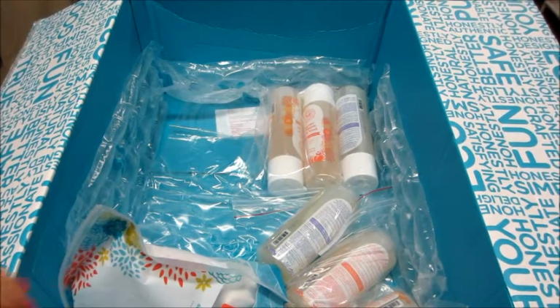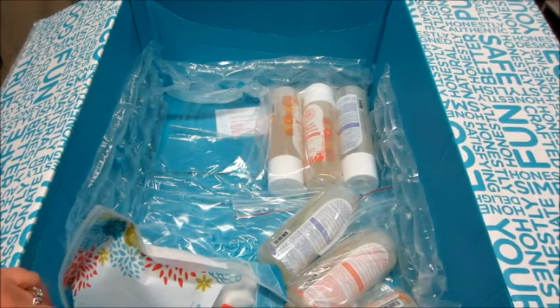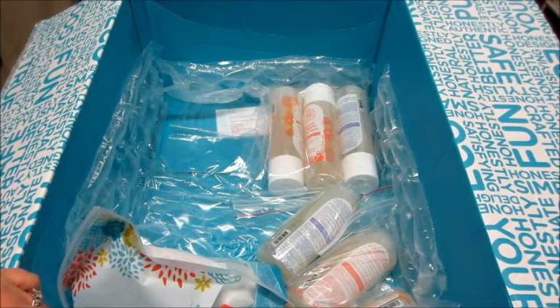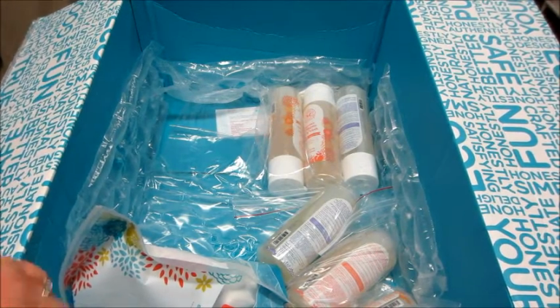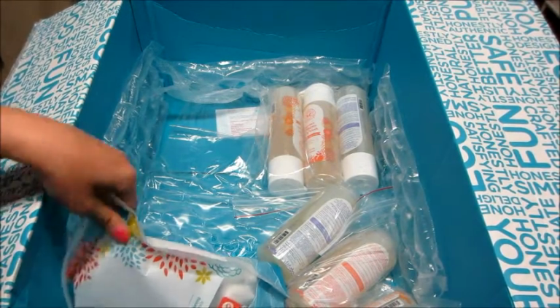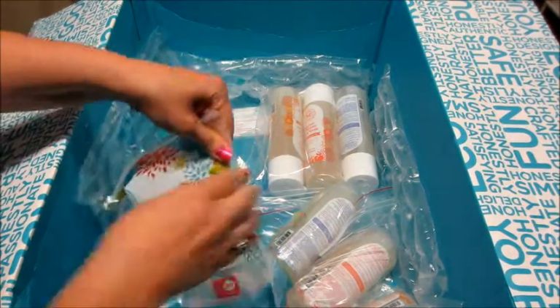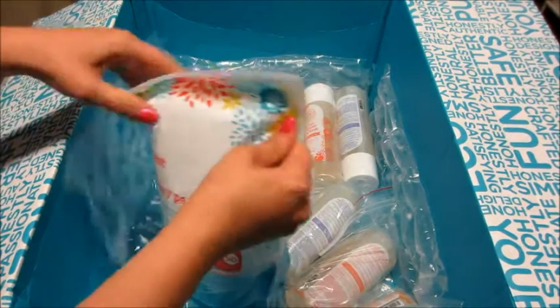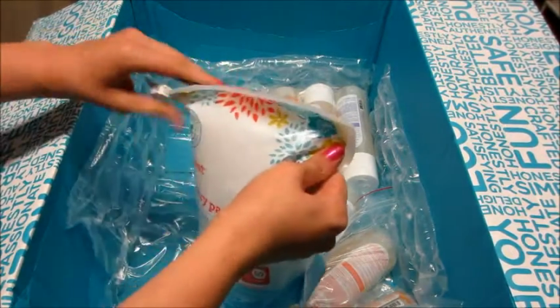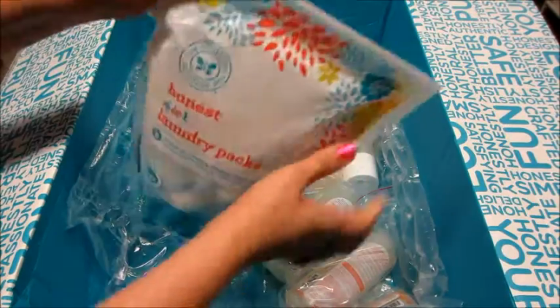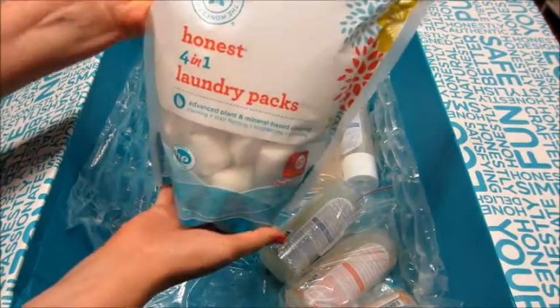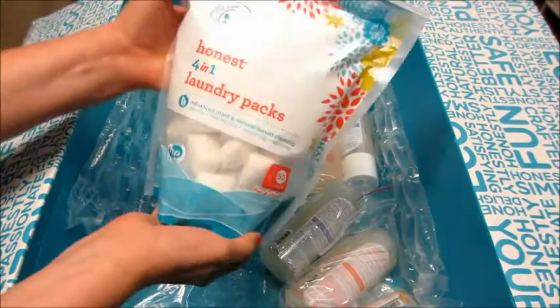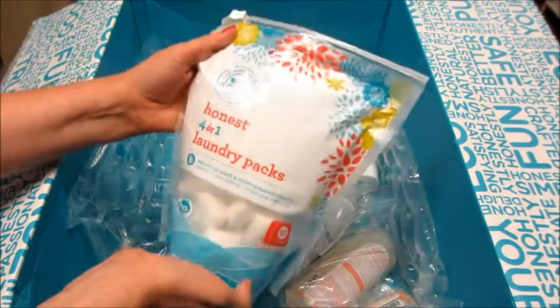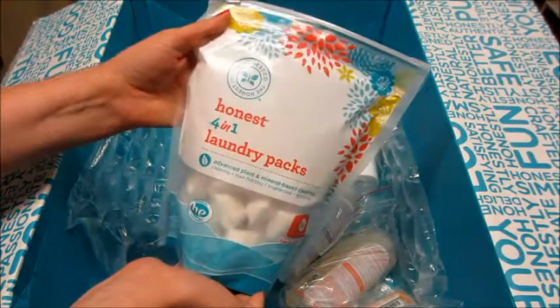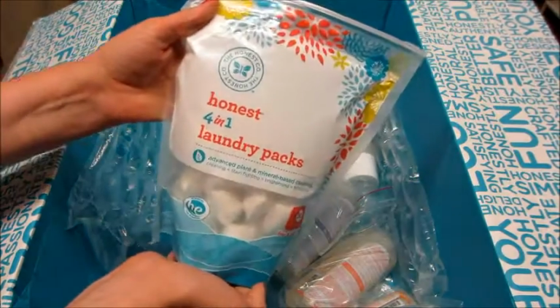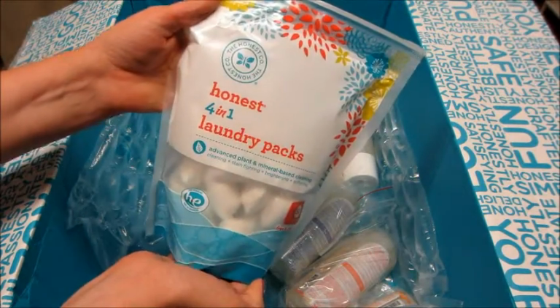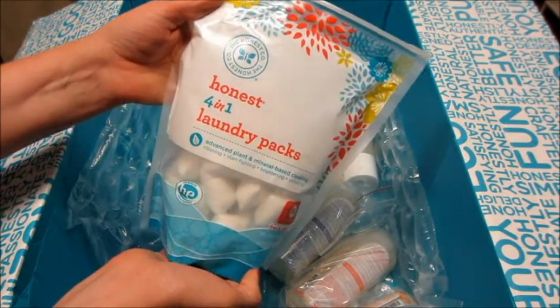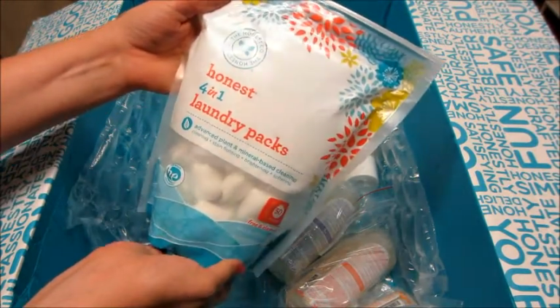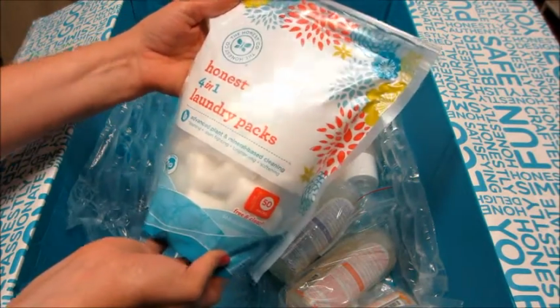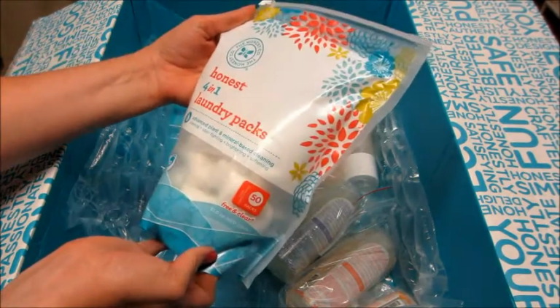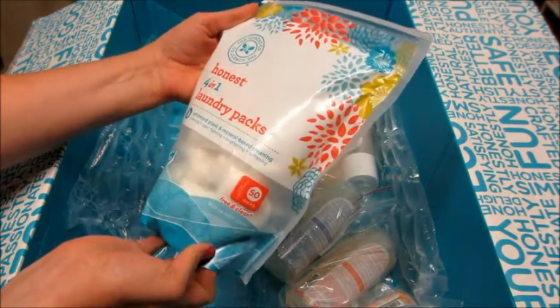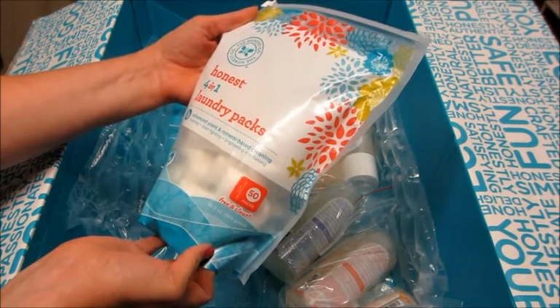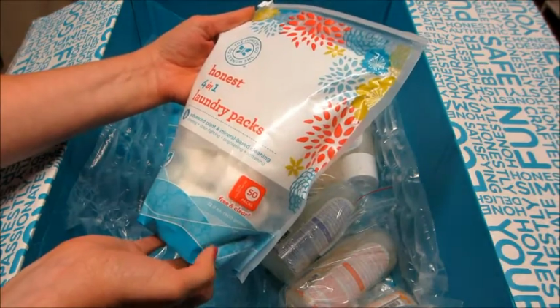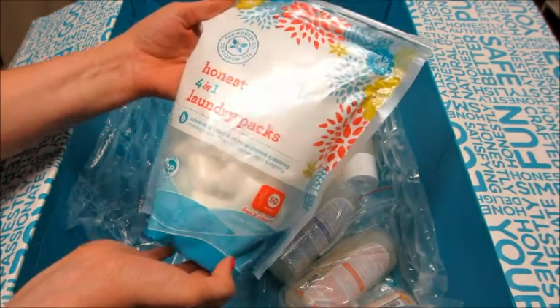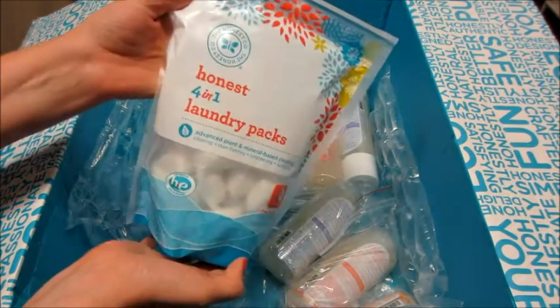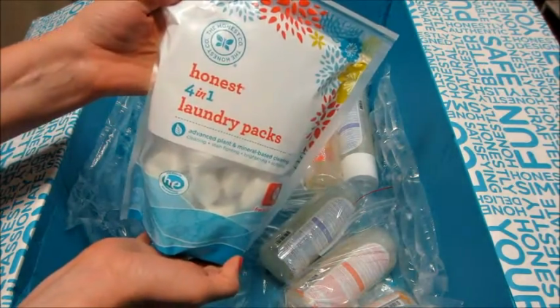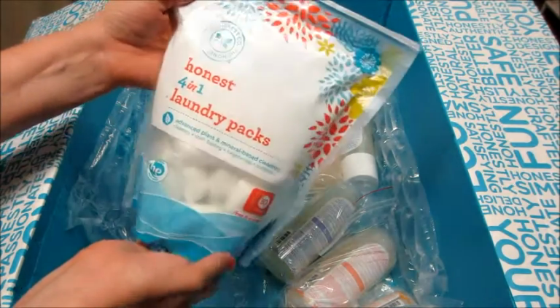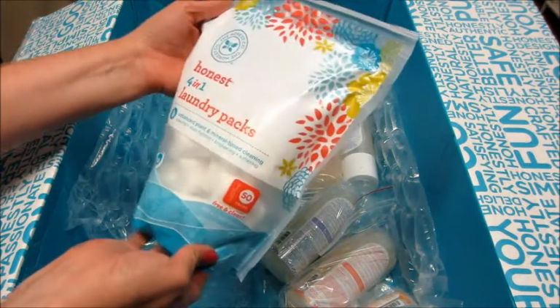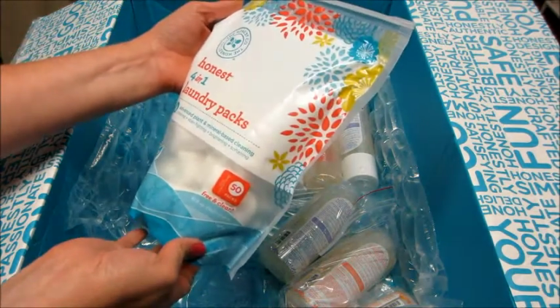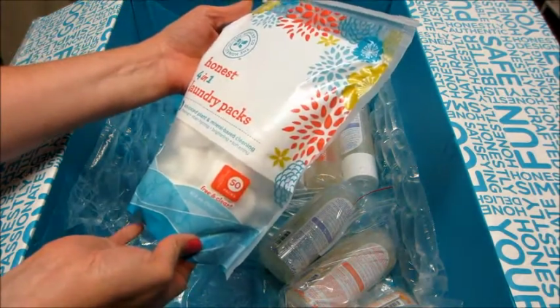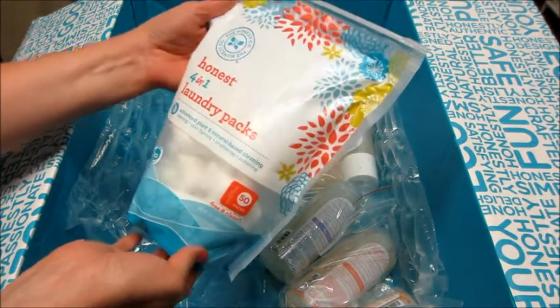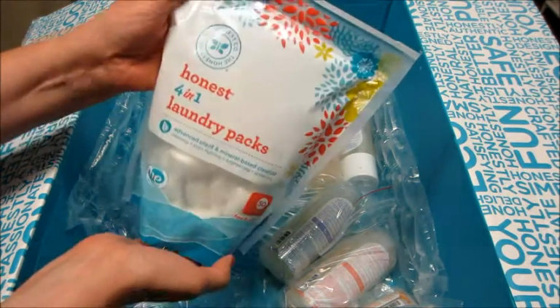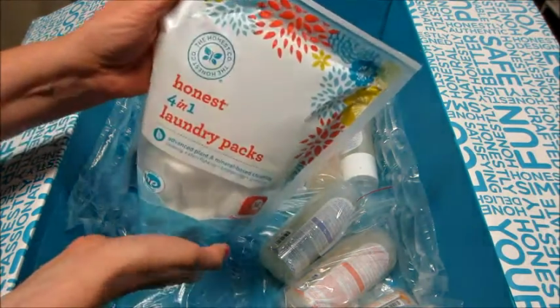I also got some of the four-in-one laundry packs. These are just the pods that you throw in your washer, and there are 50 of them in there.